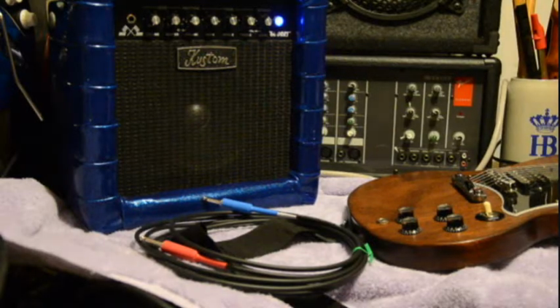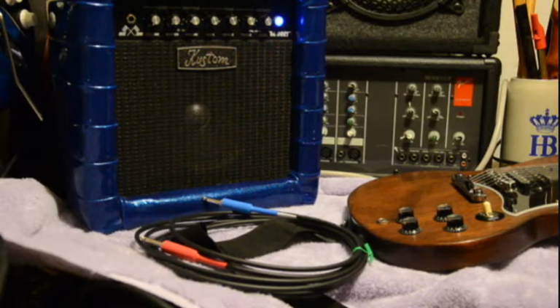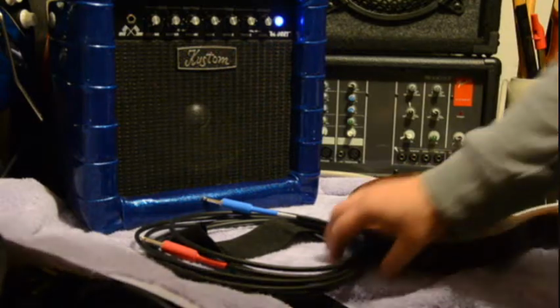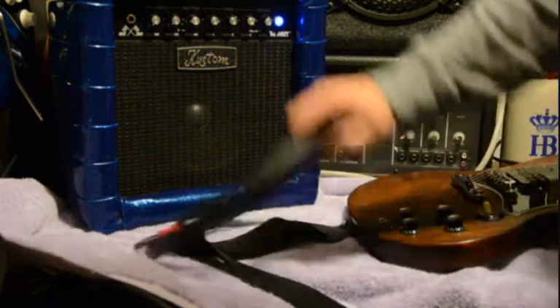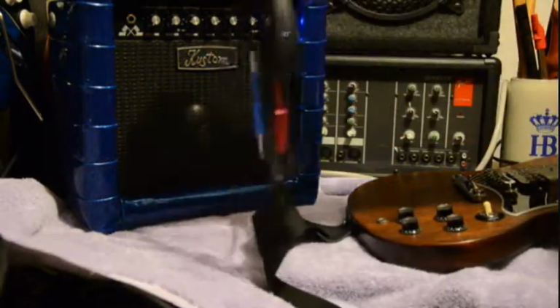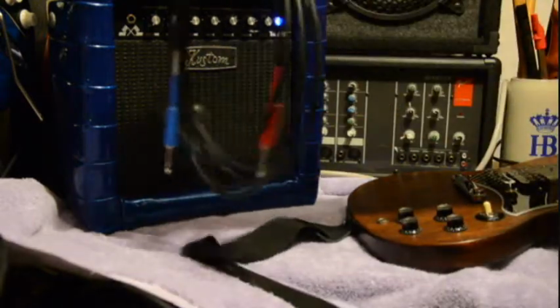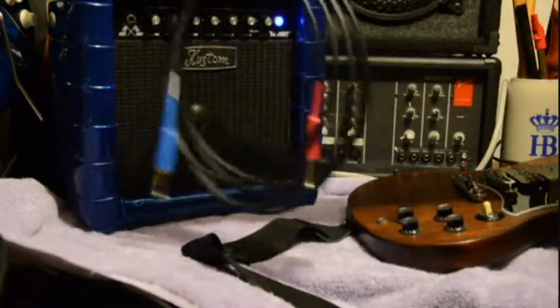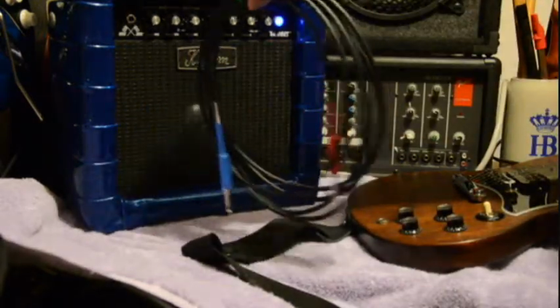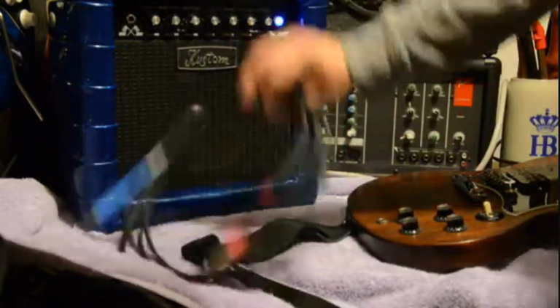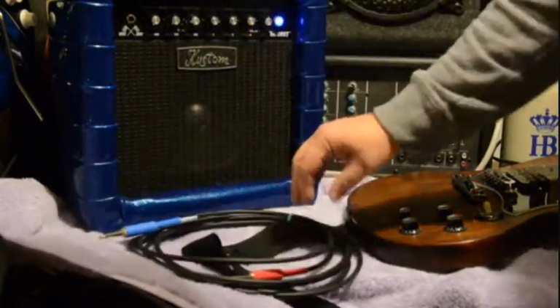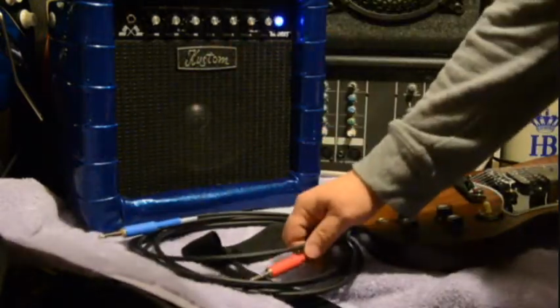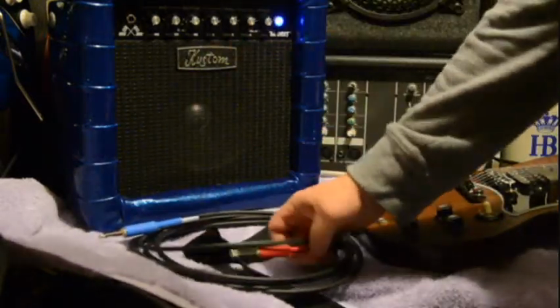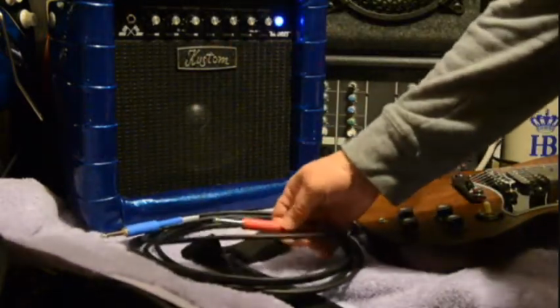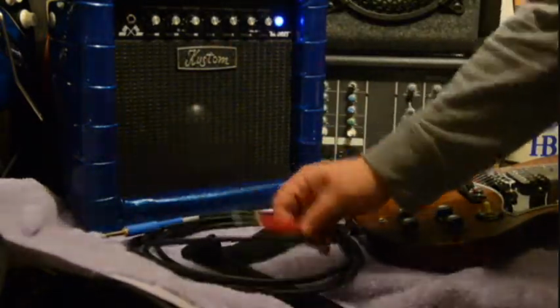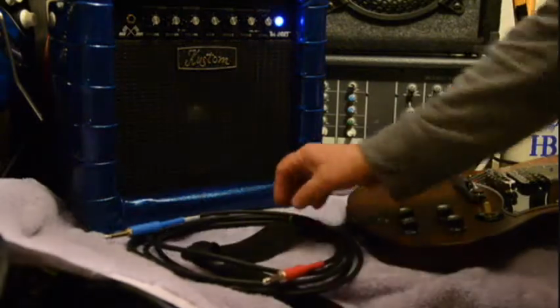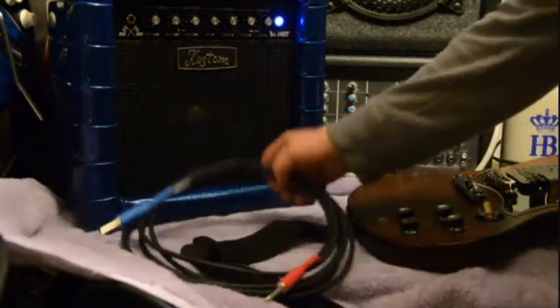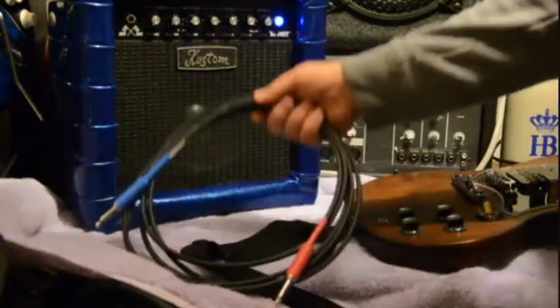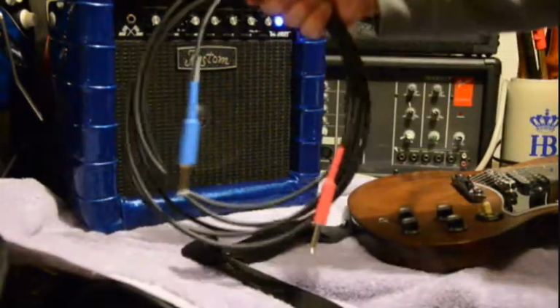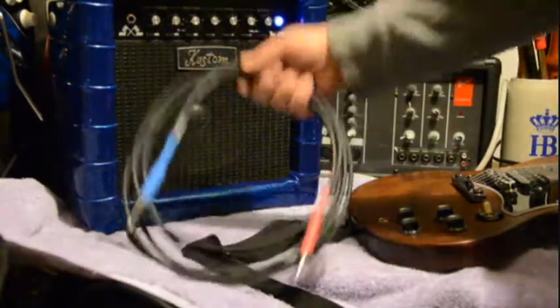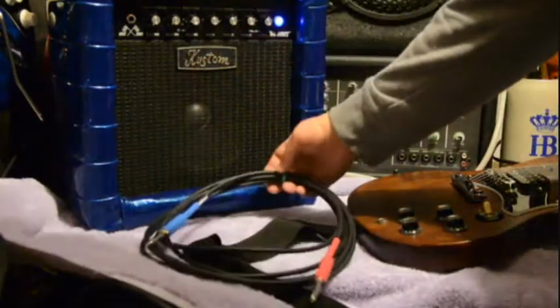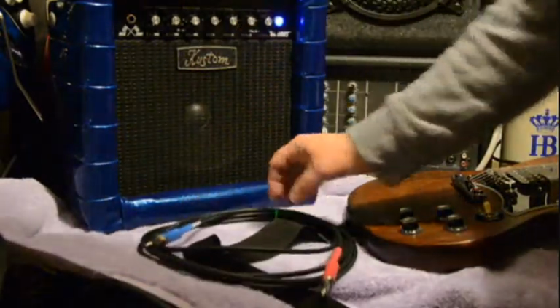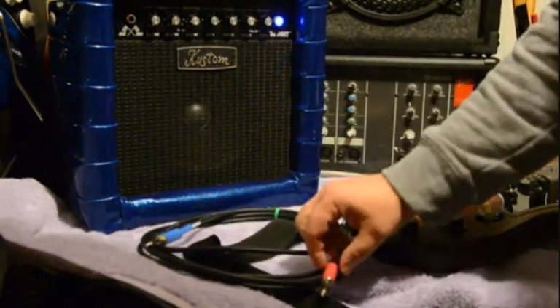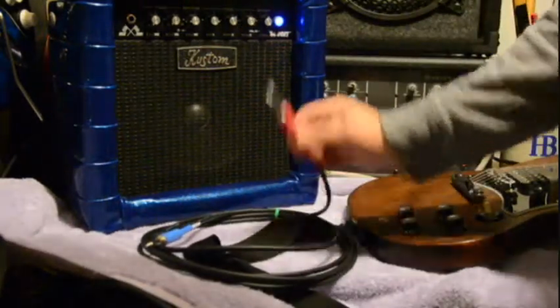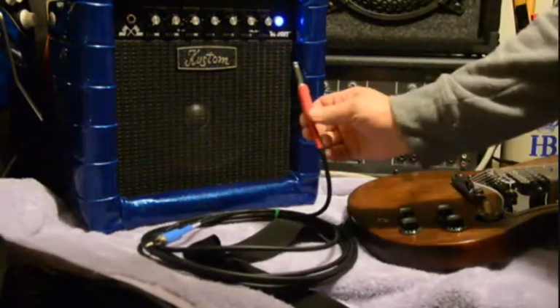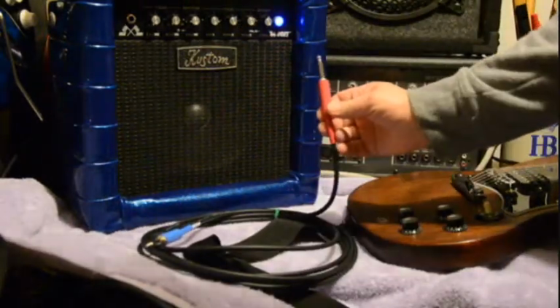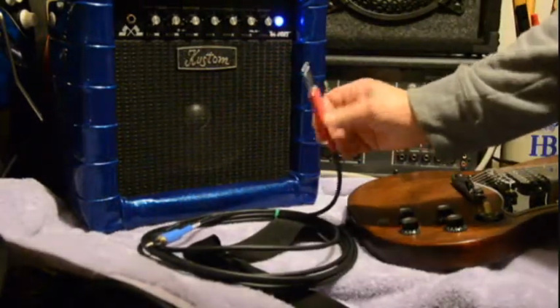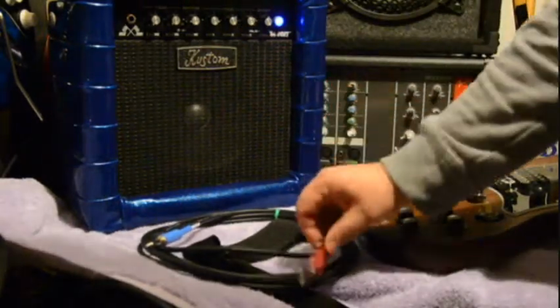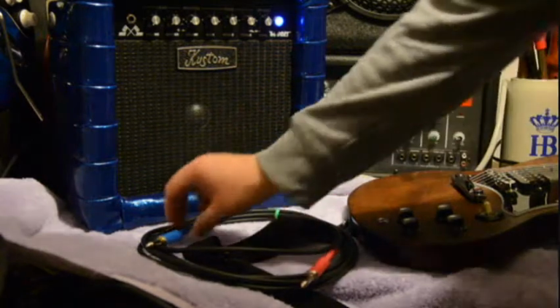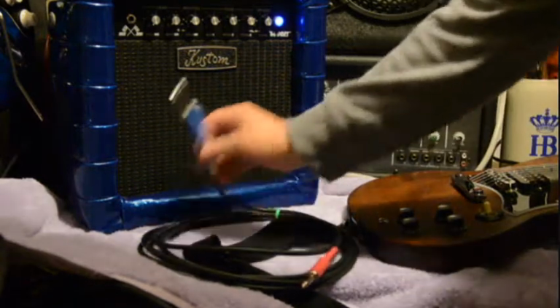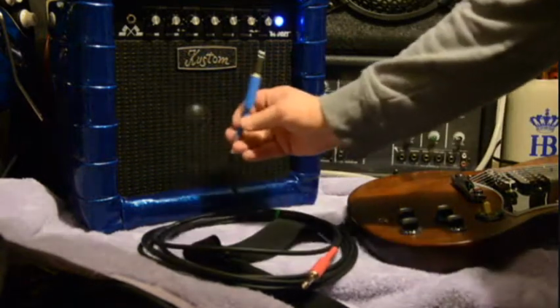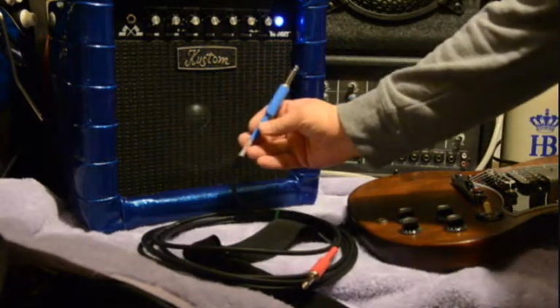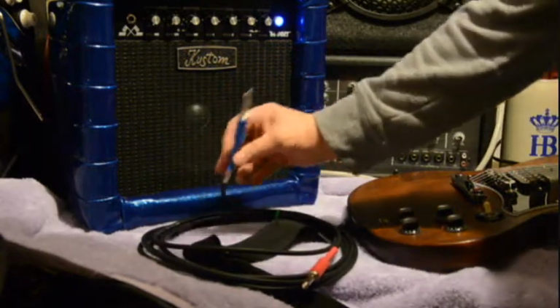Hi, this is a Gero Stomp silent tip cable made with Mogami bulk cable and Neutrik plugs. The red end is the normal plug, and the blue end is the silent tip.